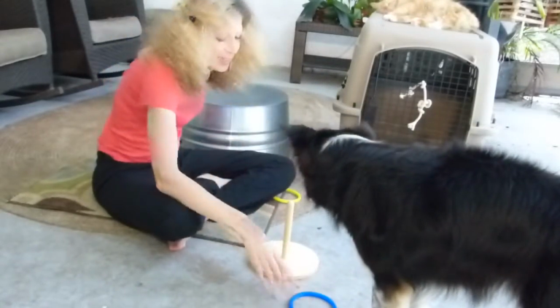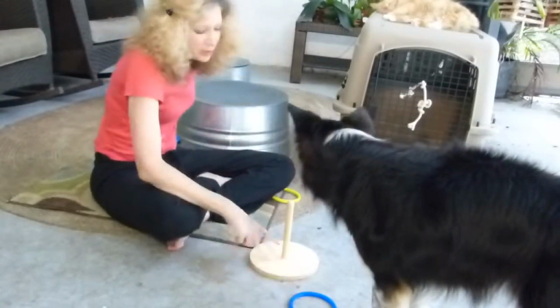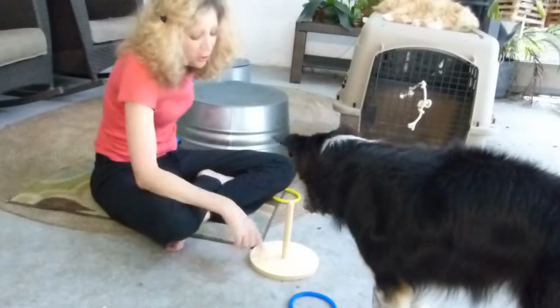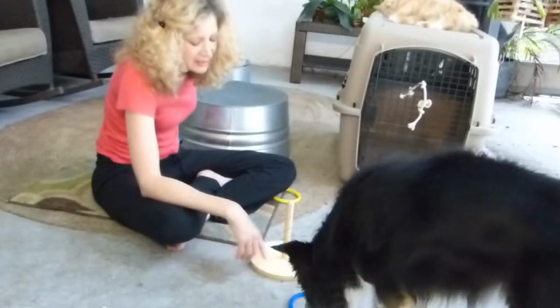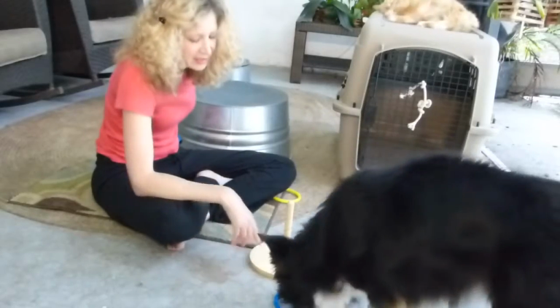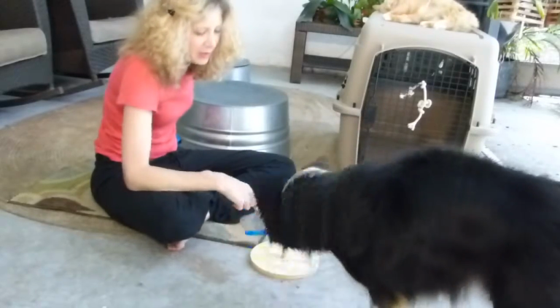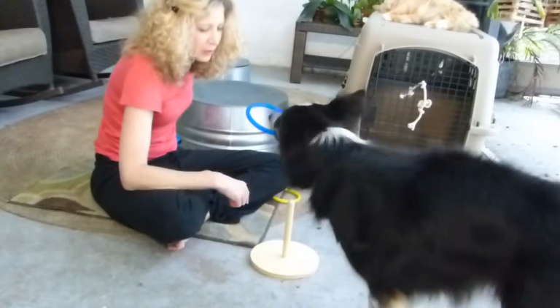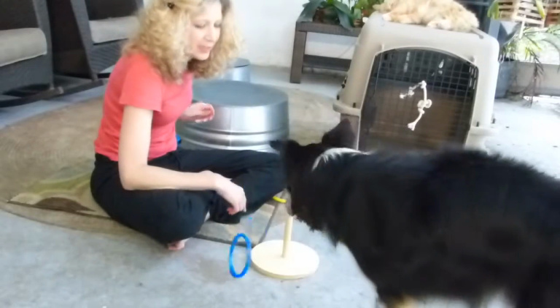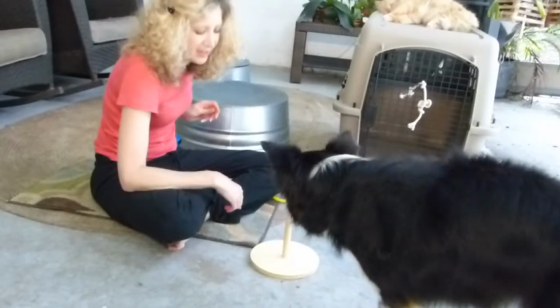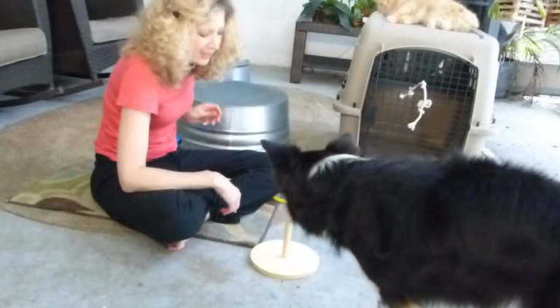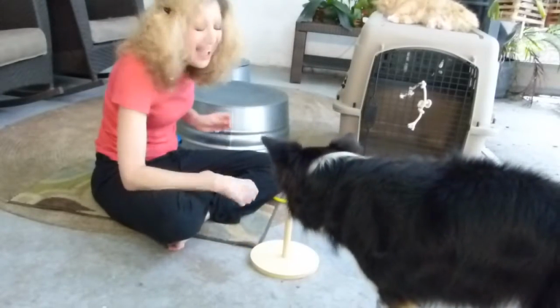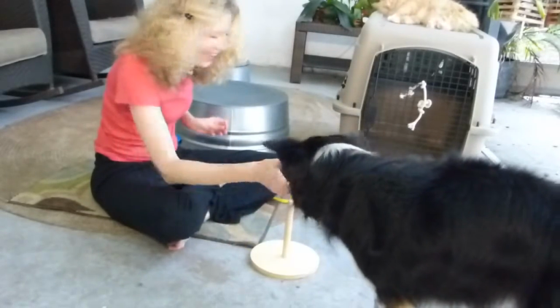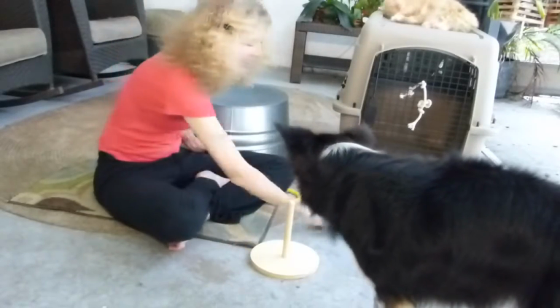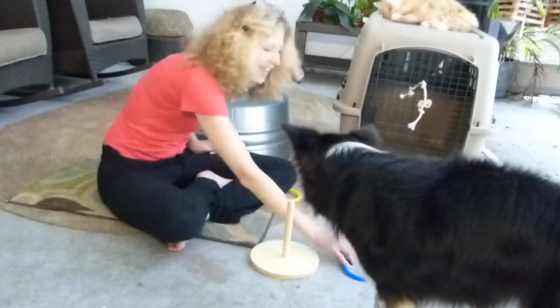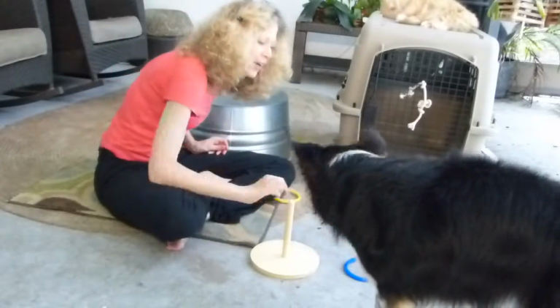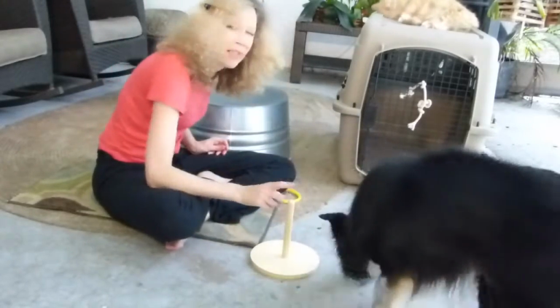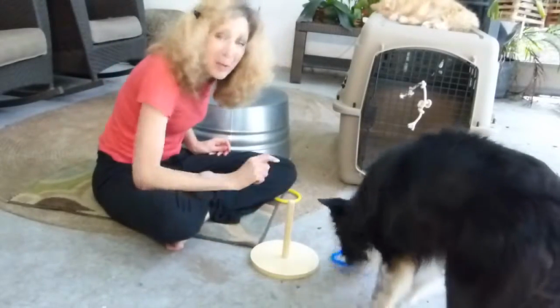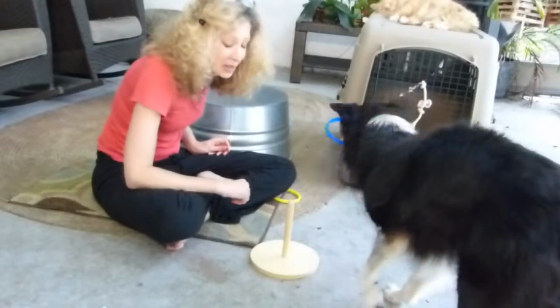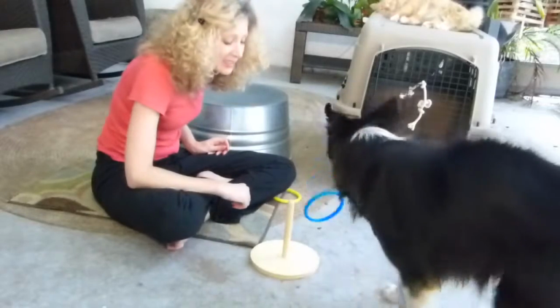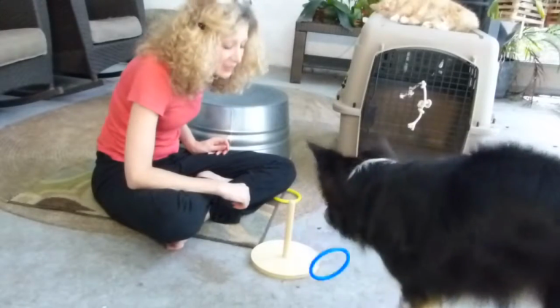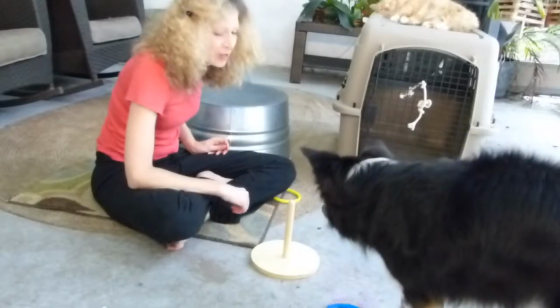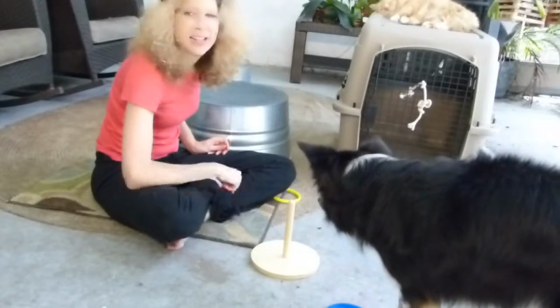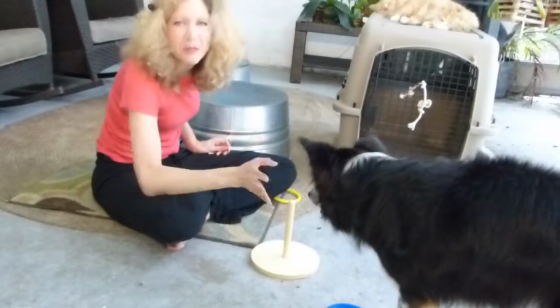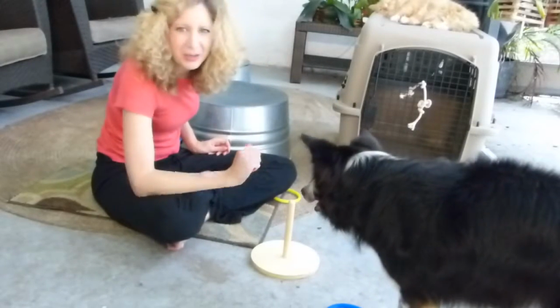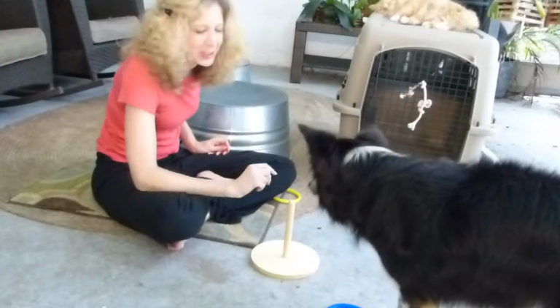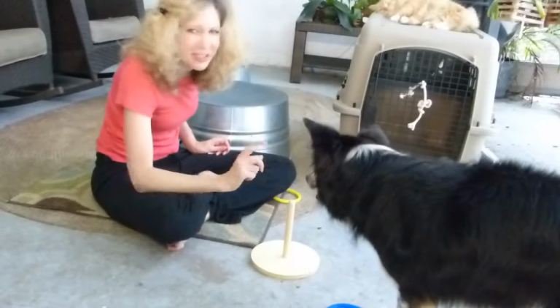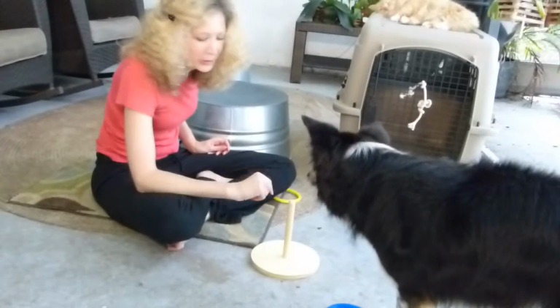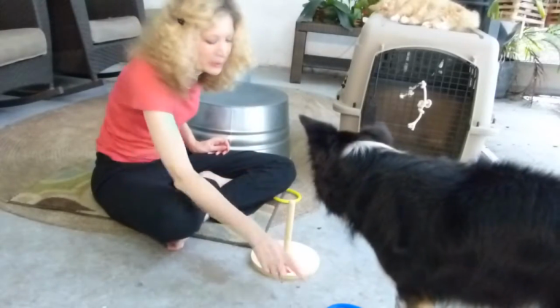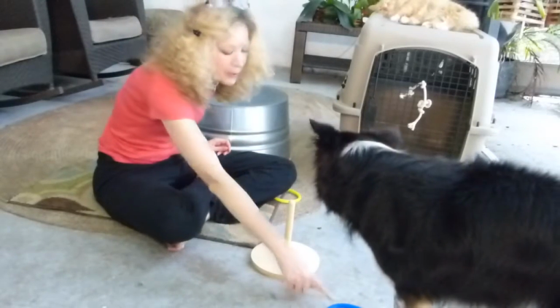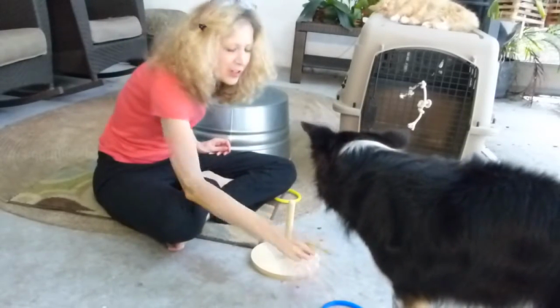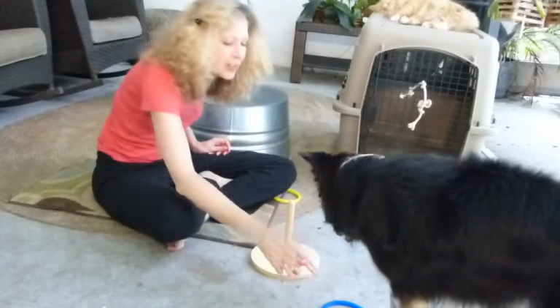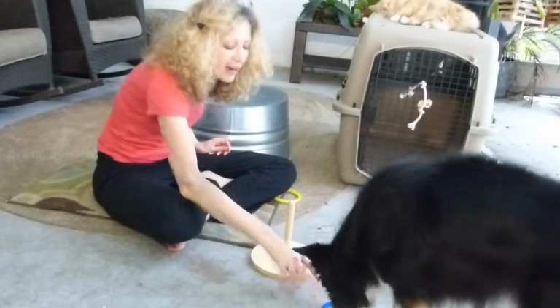He dropped it on this — it didn't make it on the ring. The couple of times that it does make it on the ring, I give him lots of treats so that he knows that's what I'm going for. And he'll figure it out.